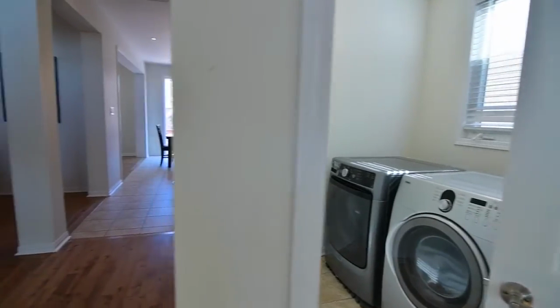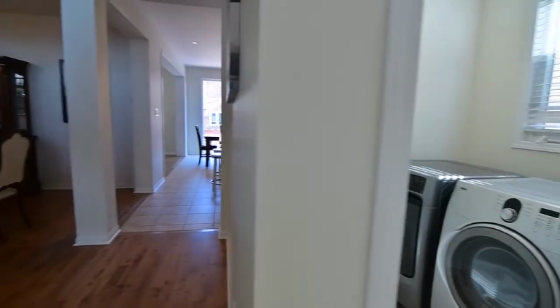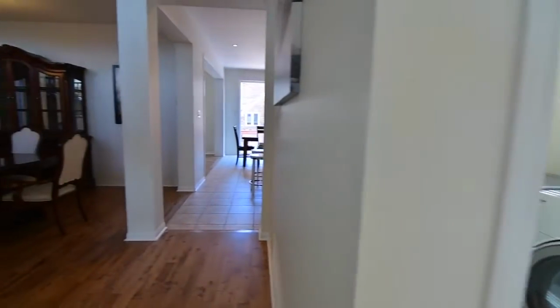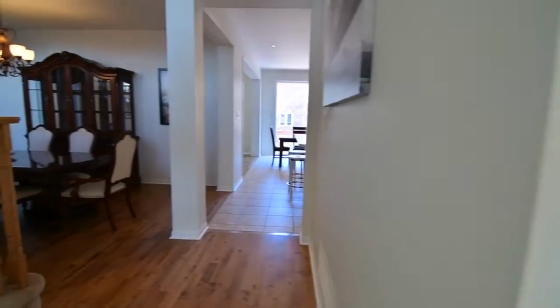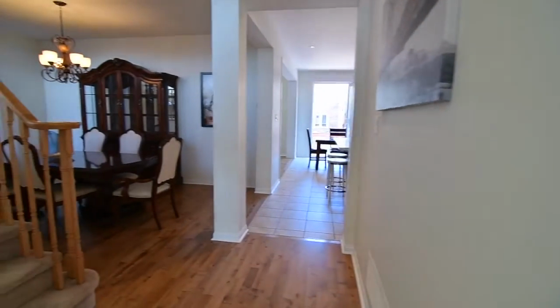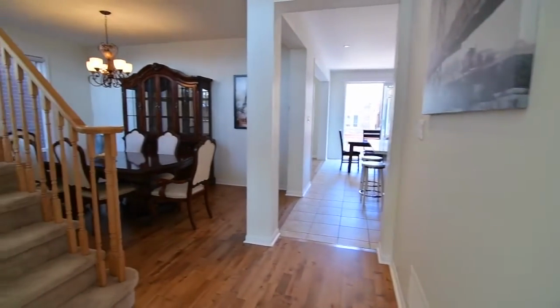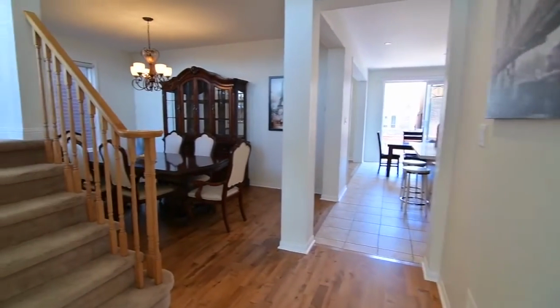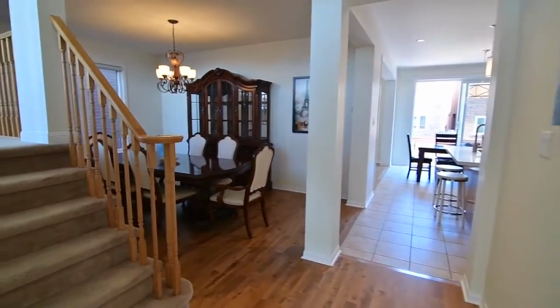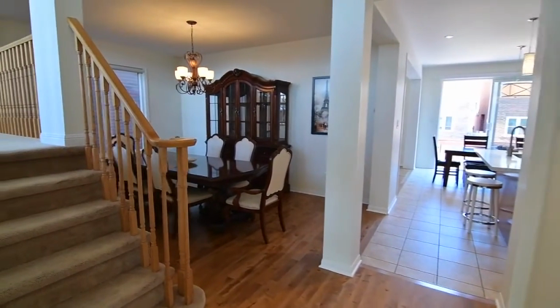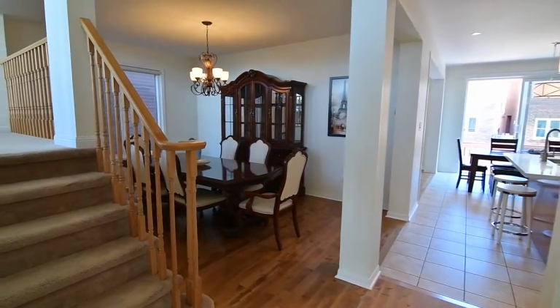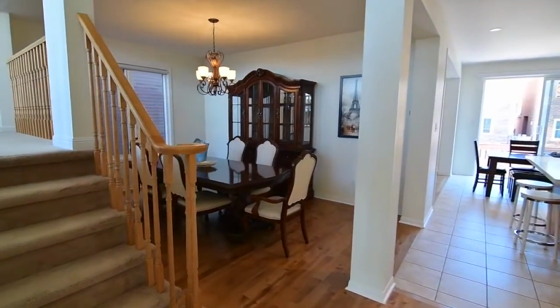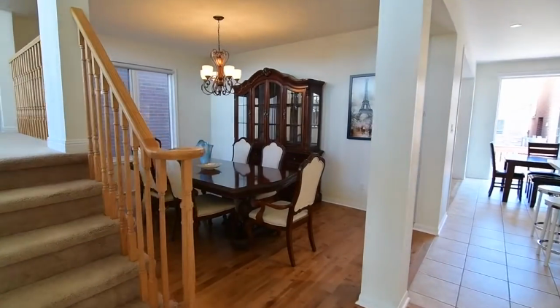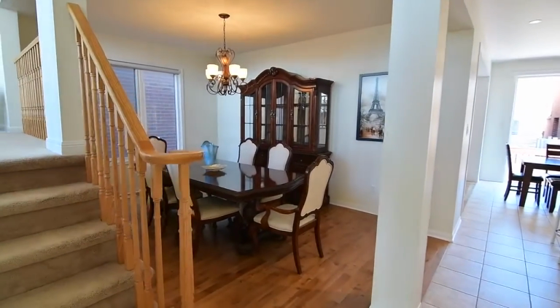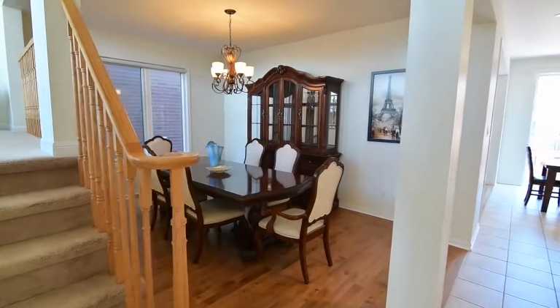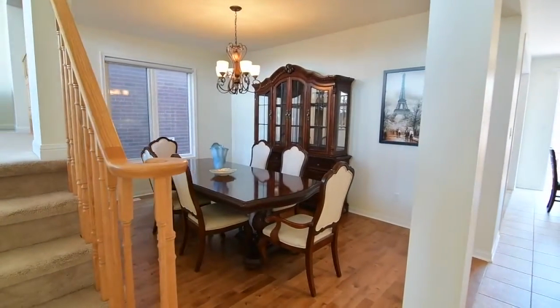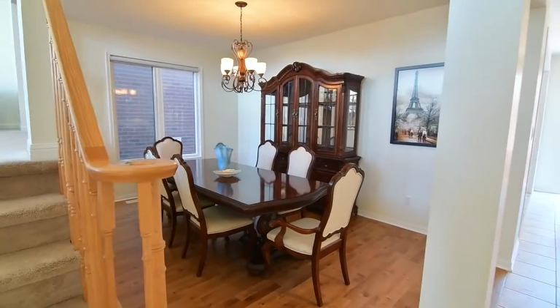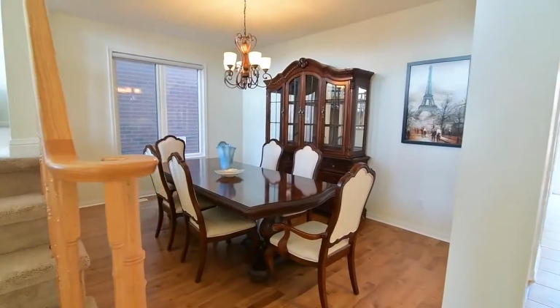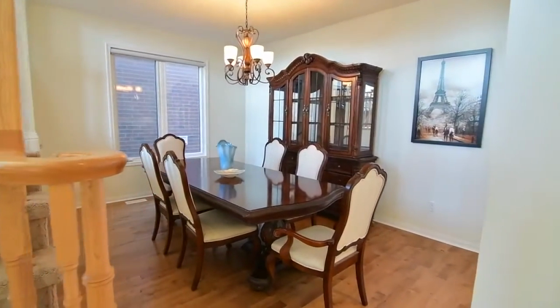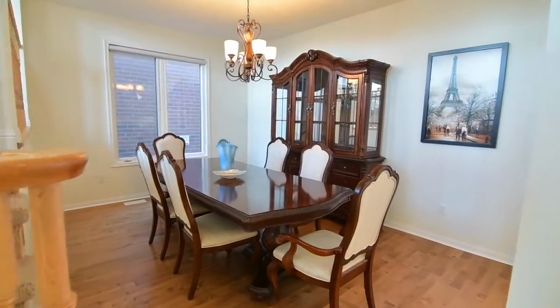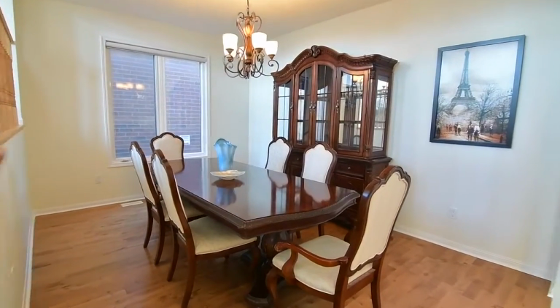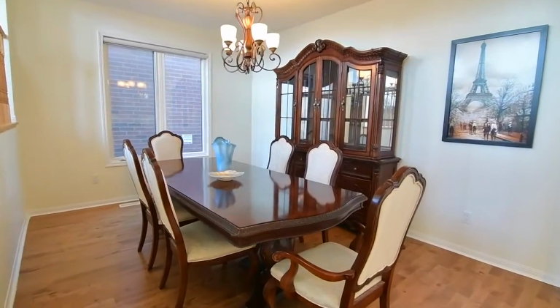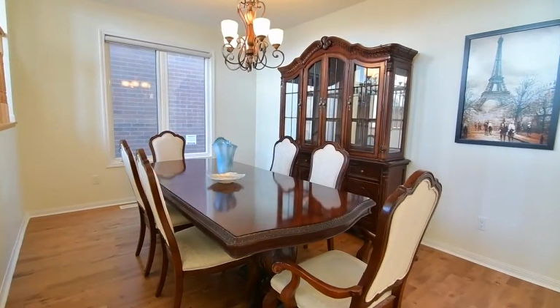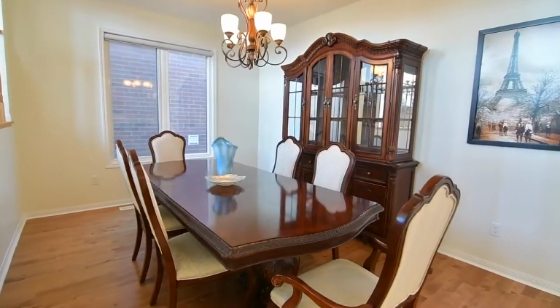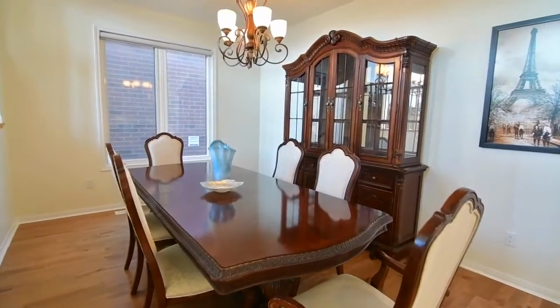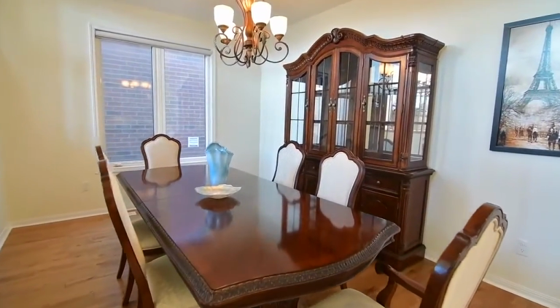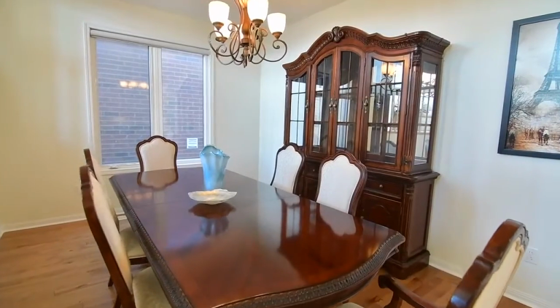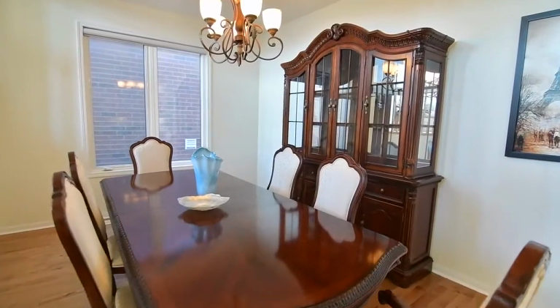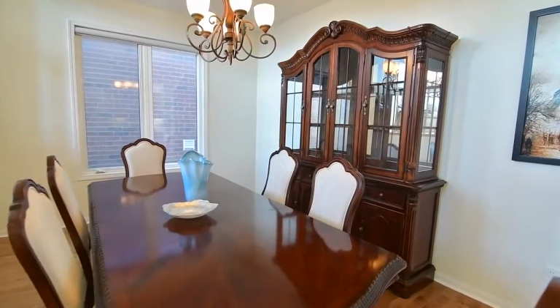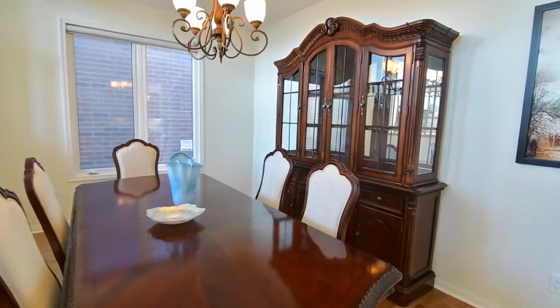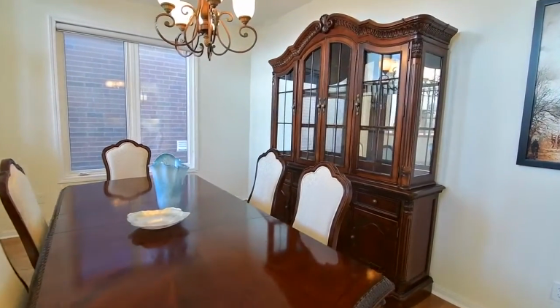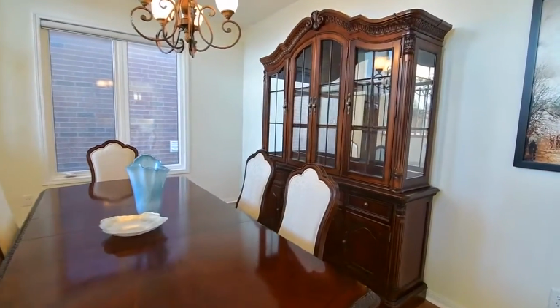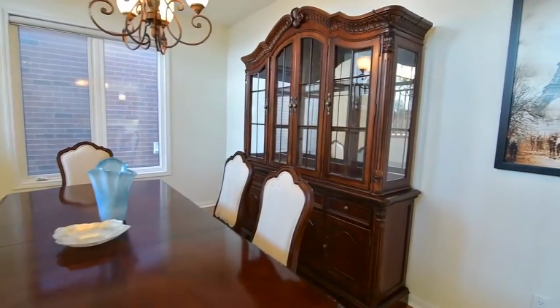The main level showcases many beautiful upgrades including new maple hardwood floors in the main hallway, the formal dining room and the living room, as well as new contemporary light fixtures and pot lighting.